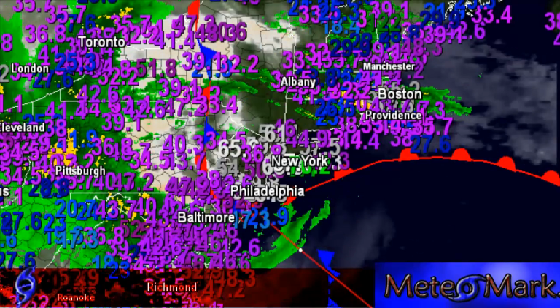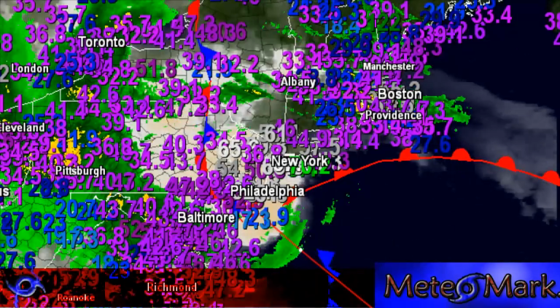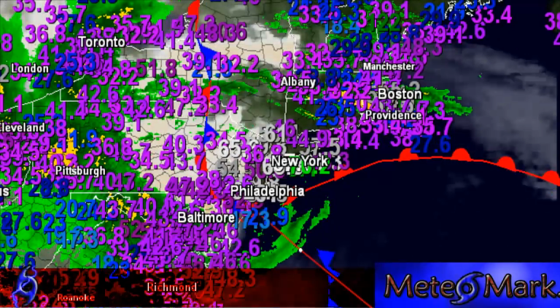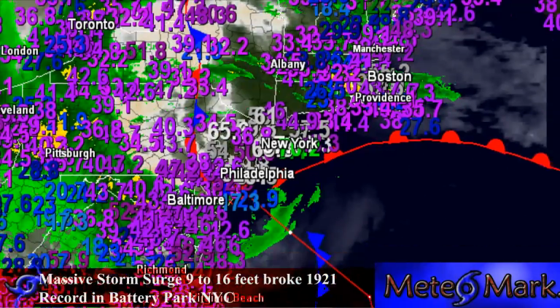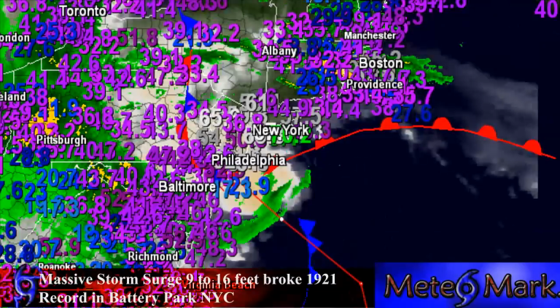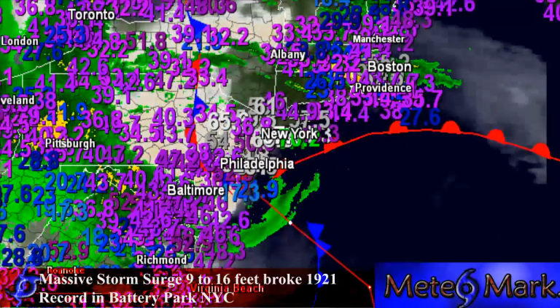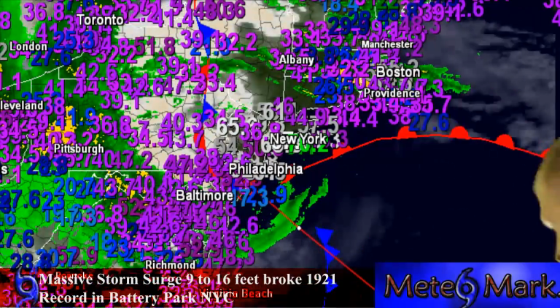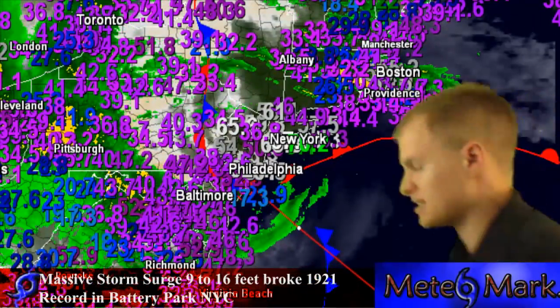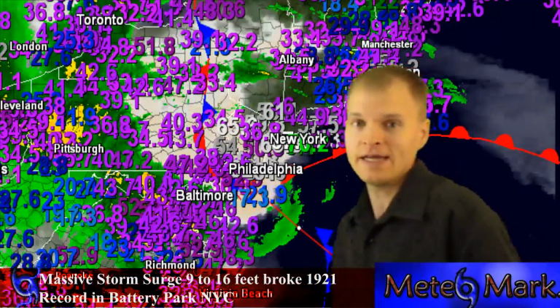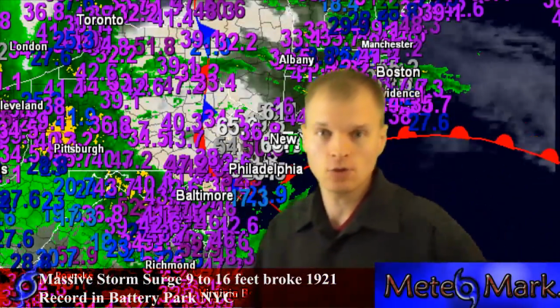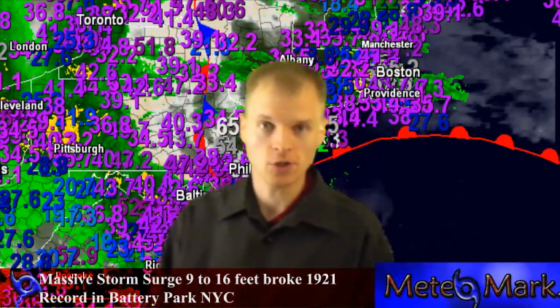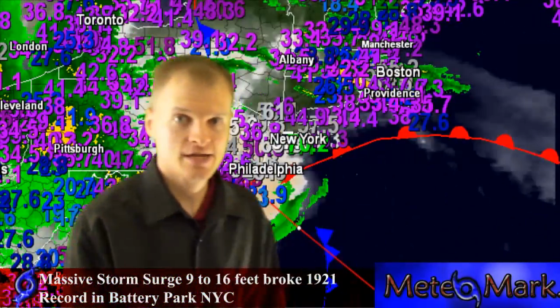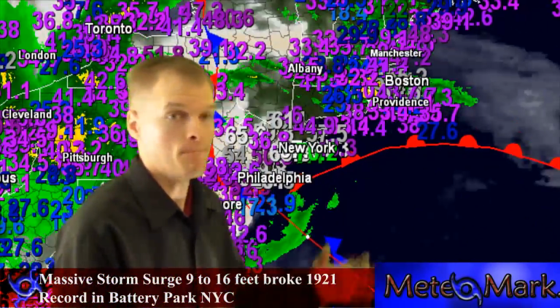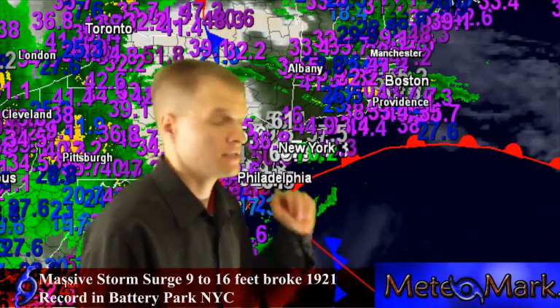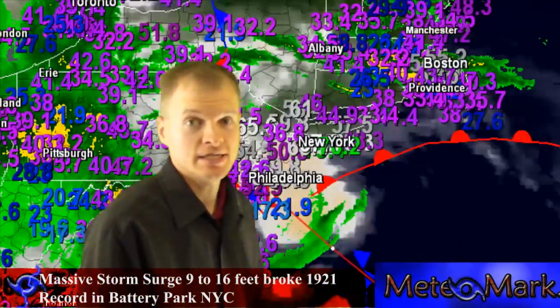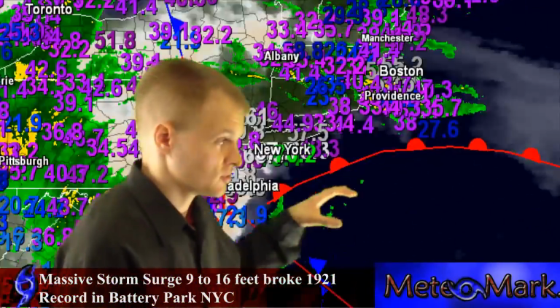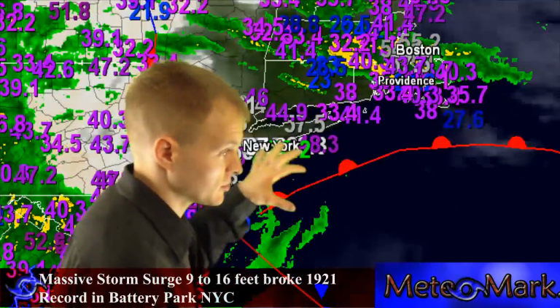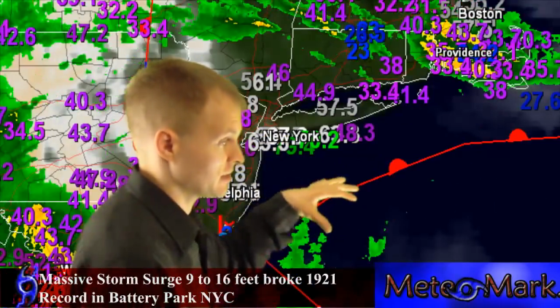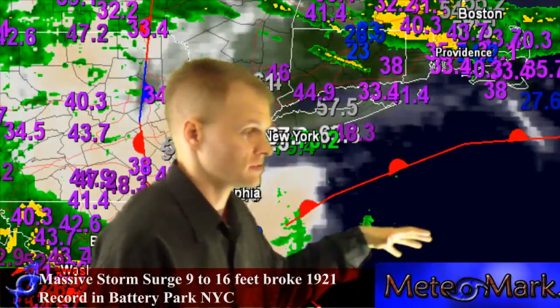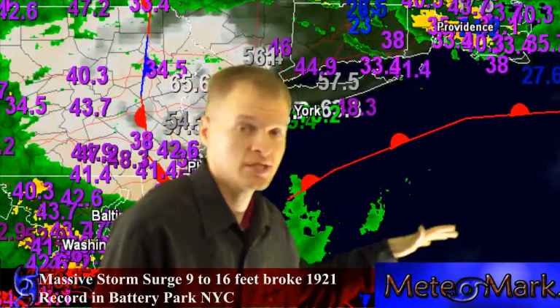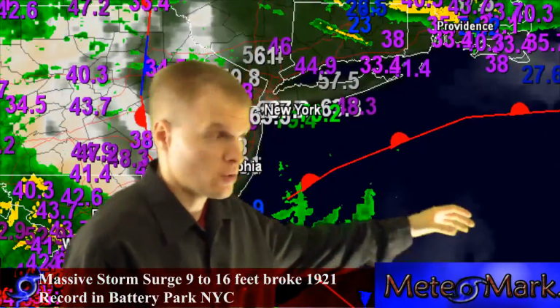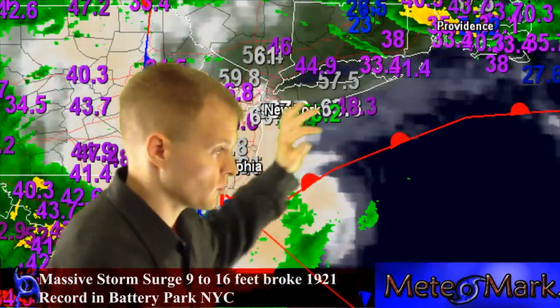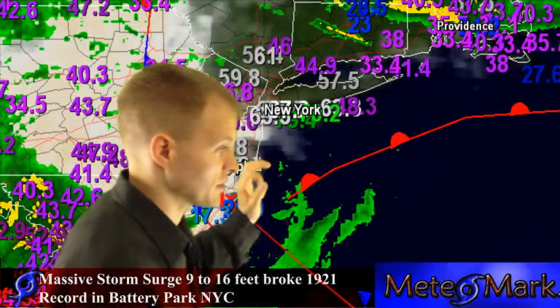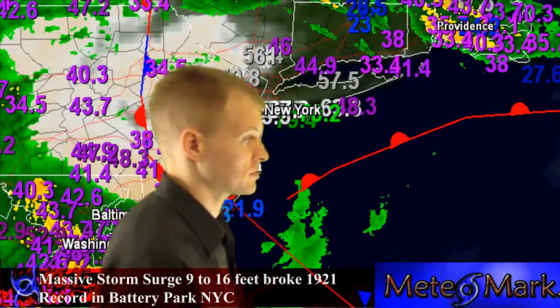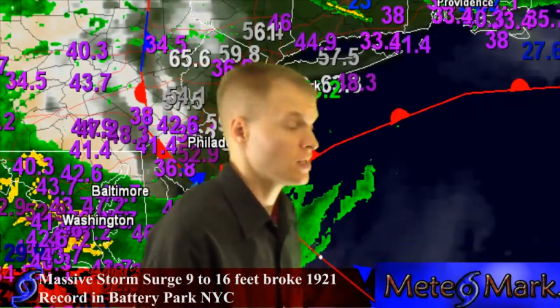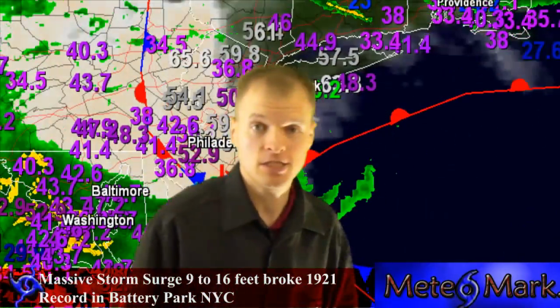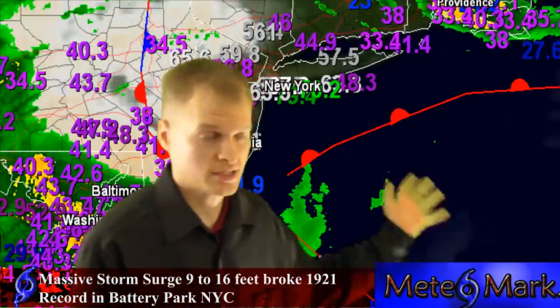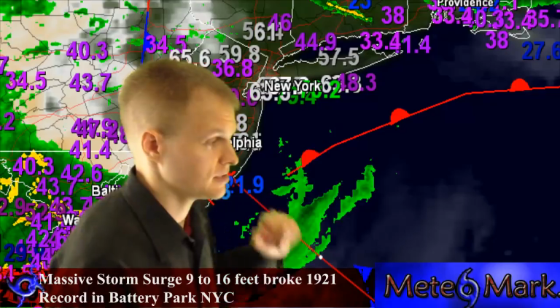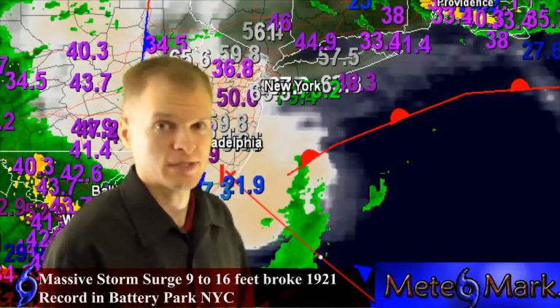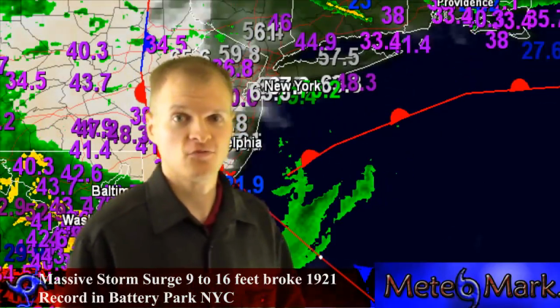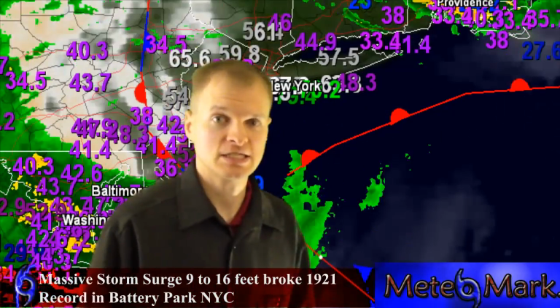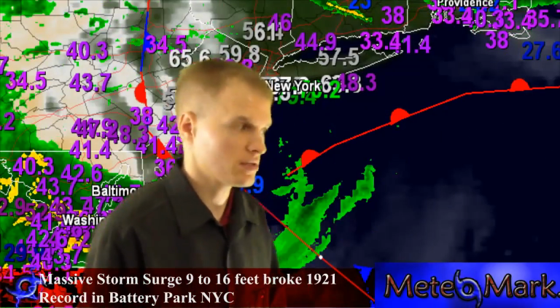This is an update on what is now Super Storm Sandy. It's no longer a hurricane, but it still has hurricane characteristics, mostly nor'easter characteristics. So let's get right into this. This system has 946 millibars.